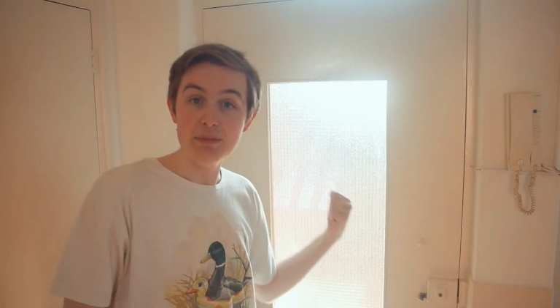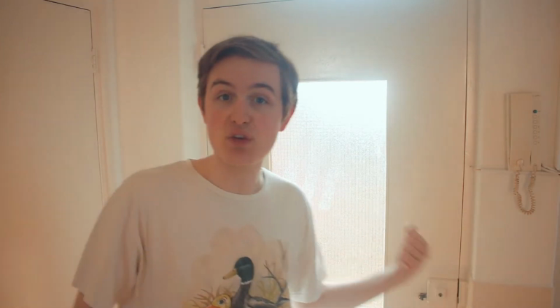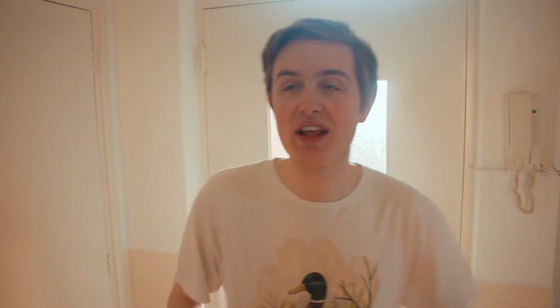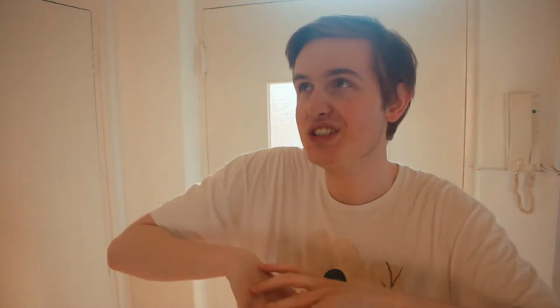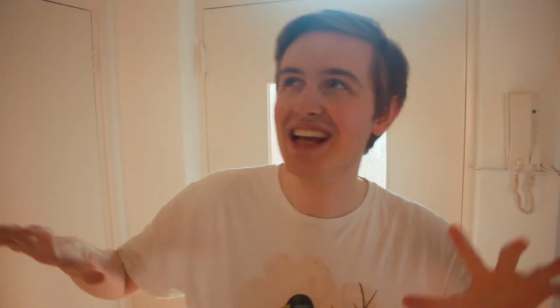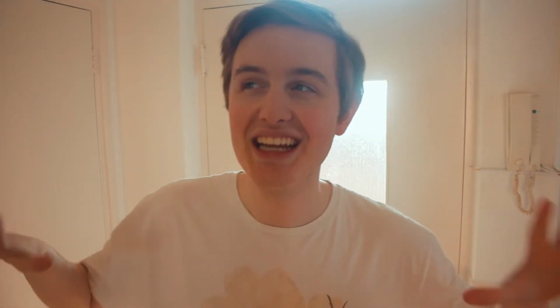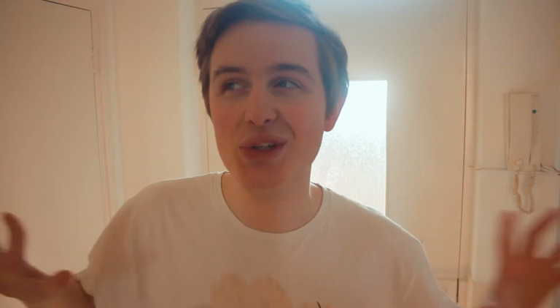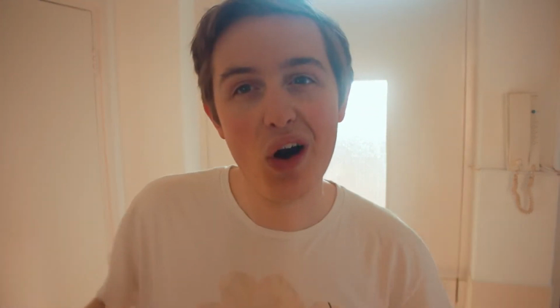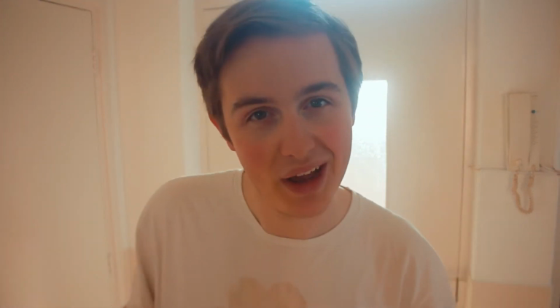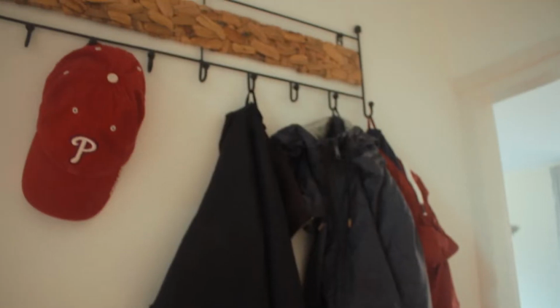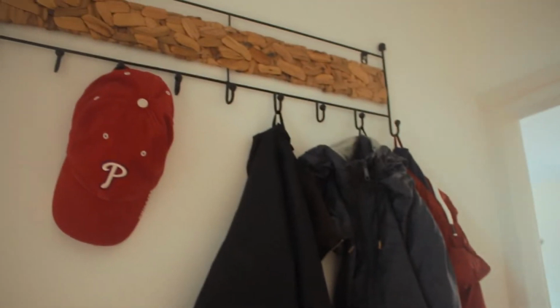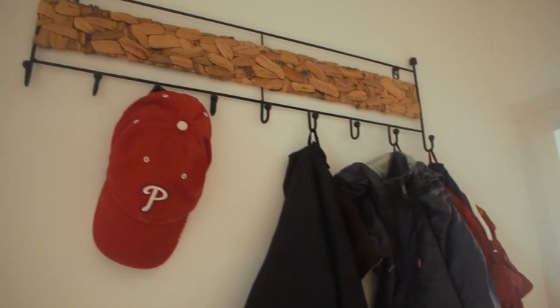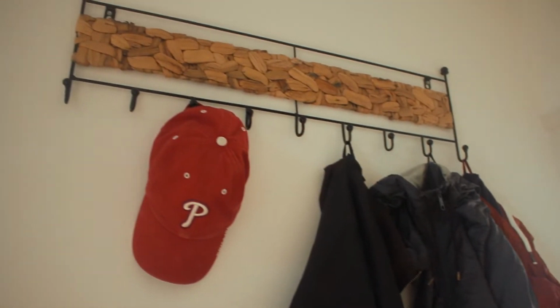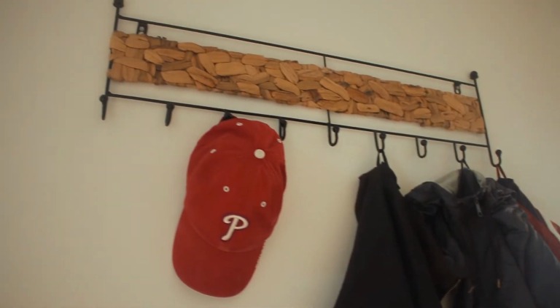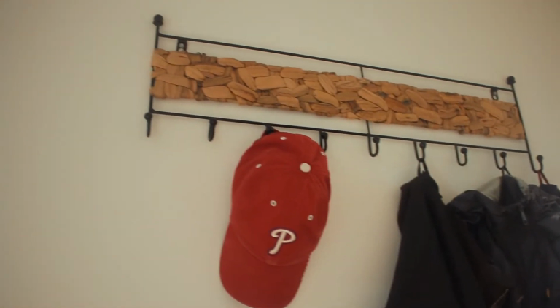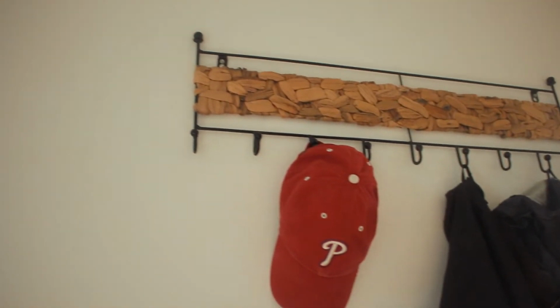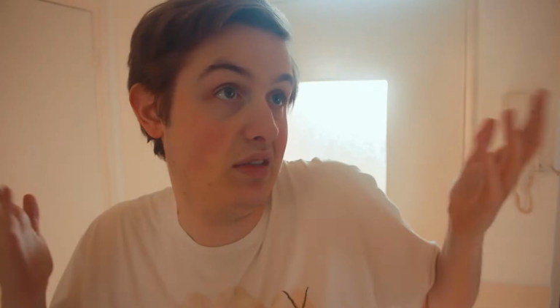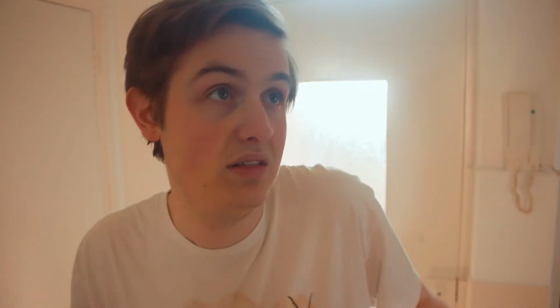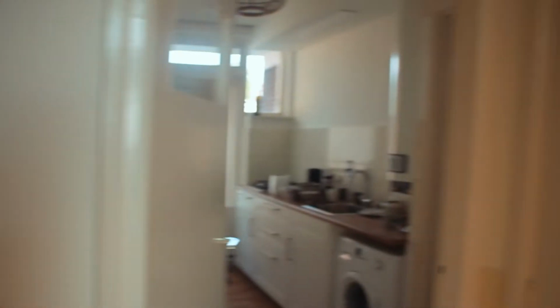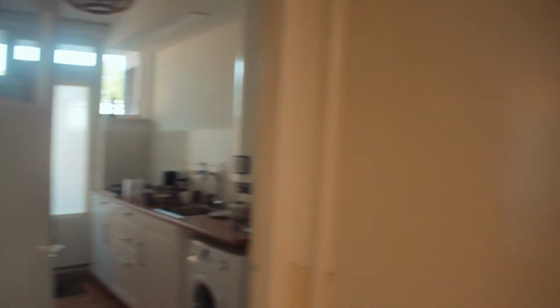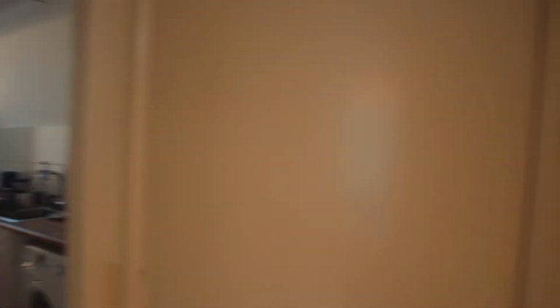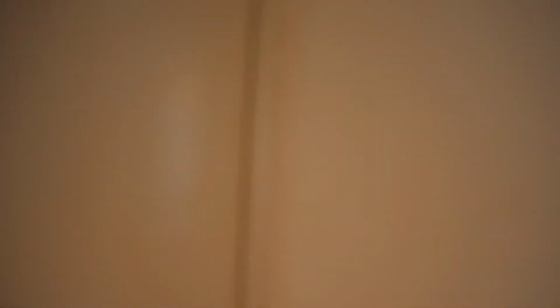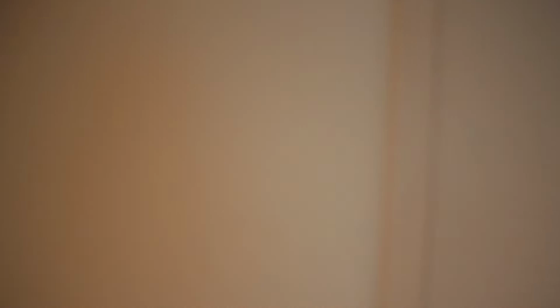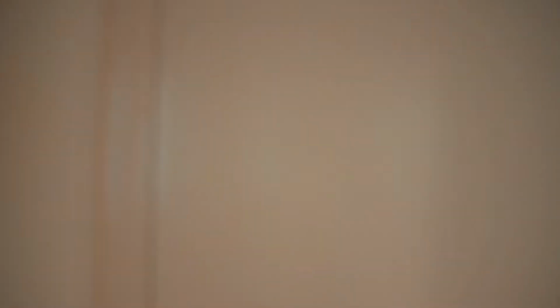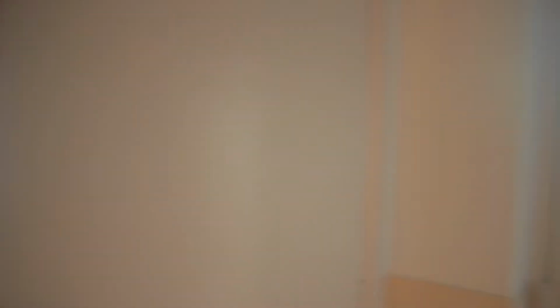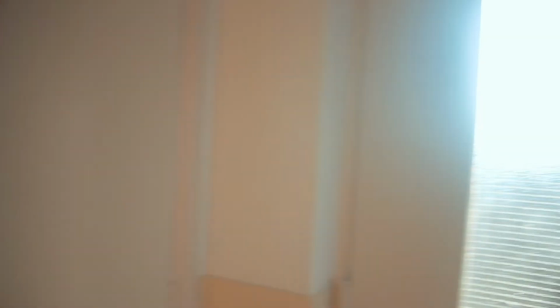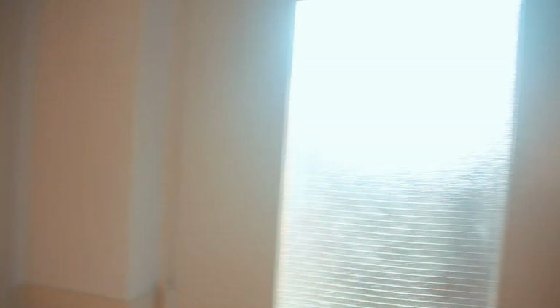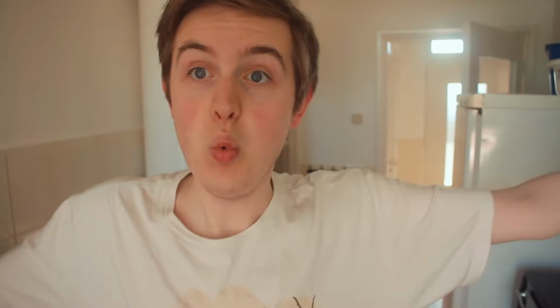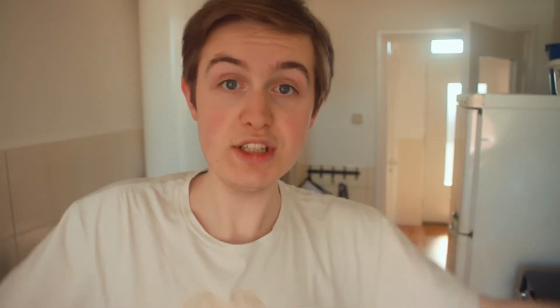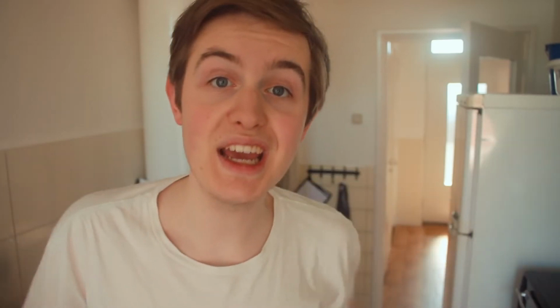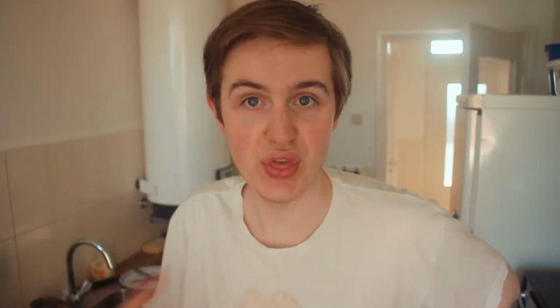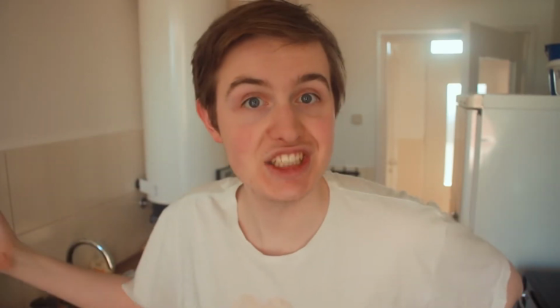Behind me is the front door that leads directly into the hallway. On your left we have this beautiful coat rack made out of... And this is also the place that leads into every other place in the house, one of which being the kitchen.